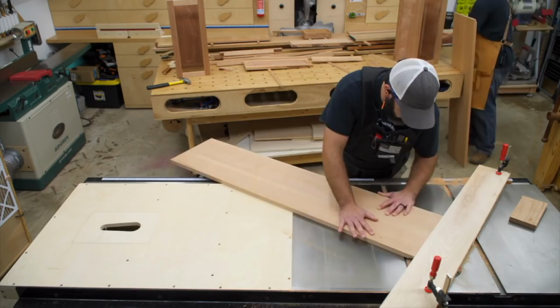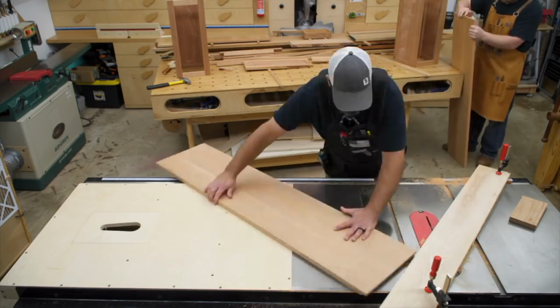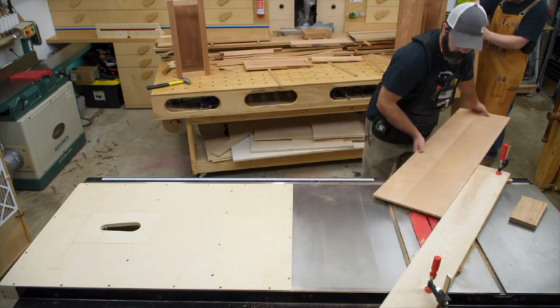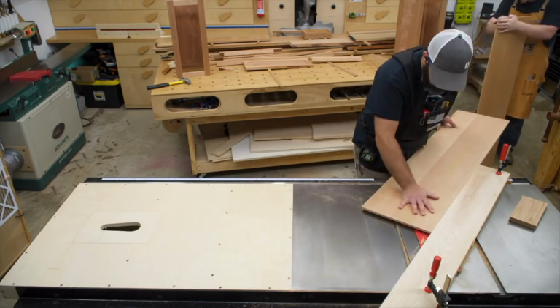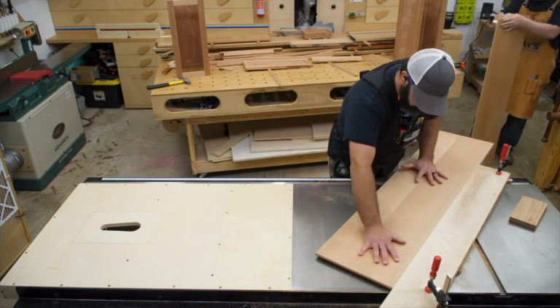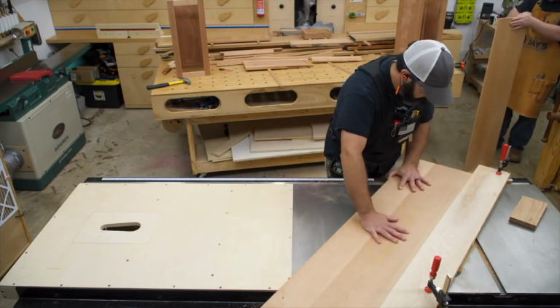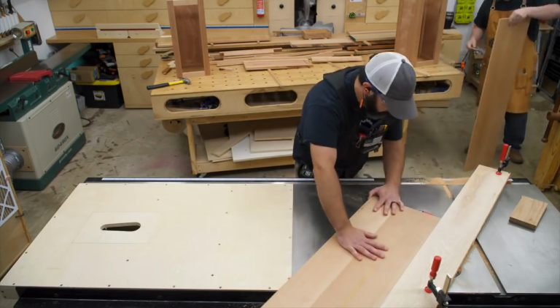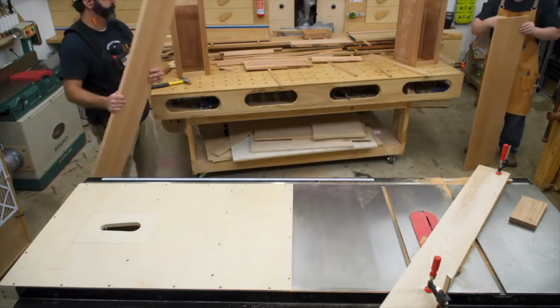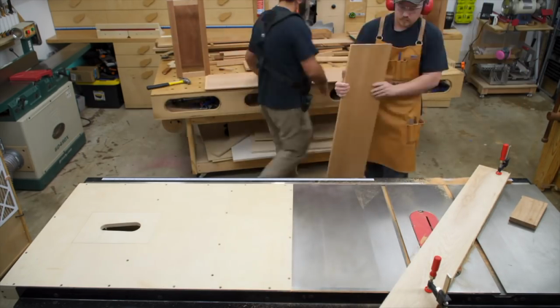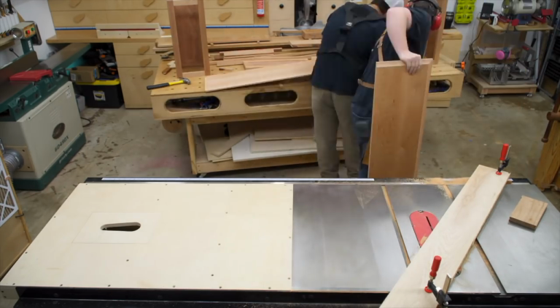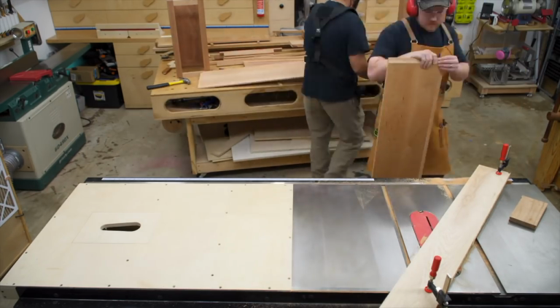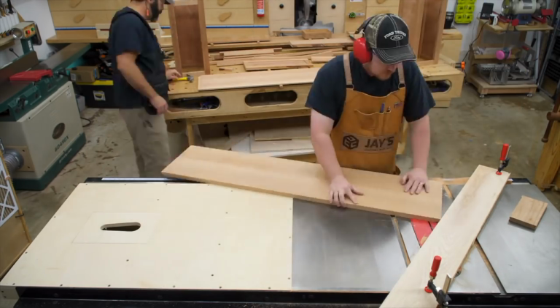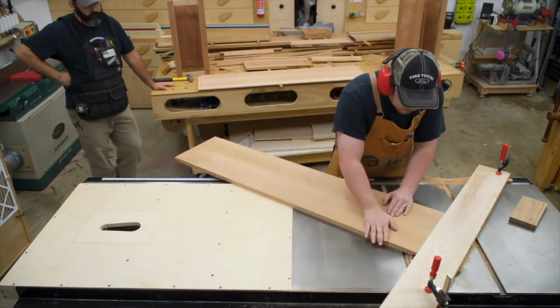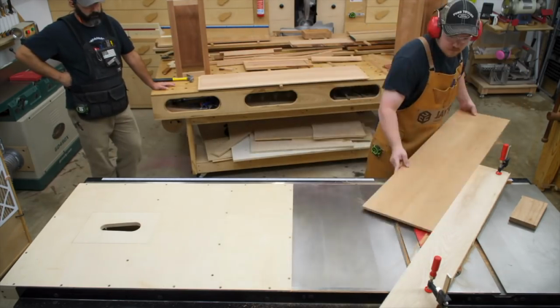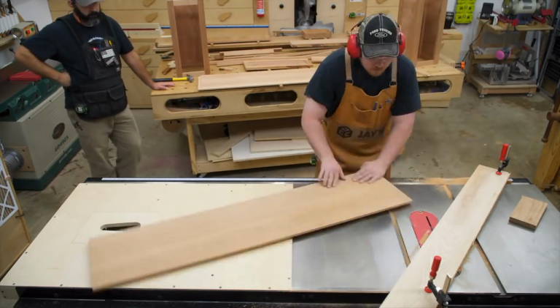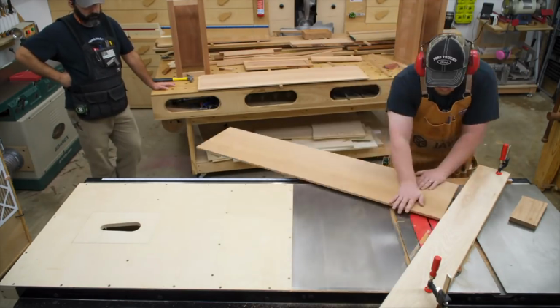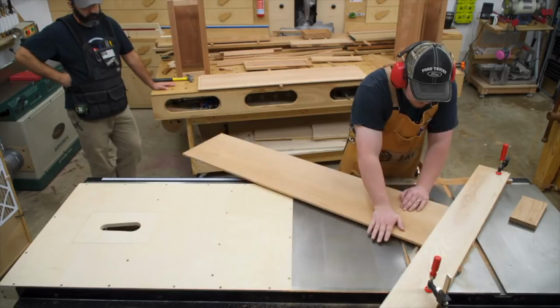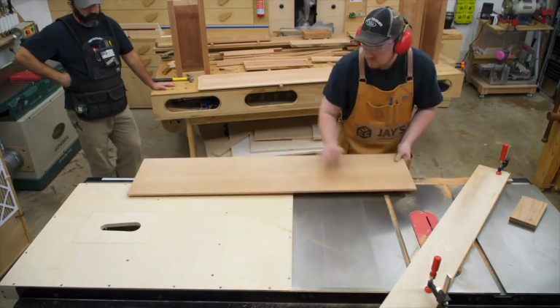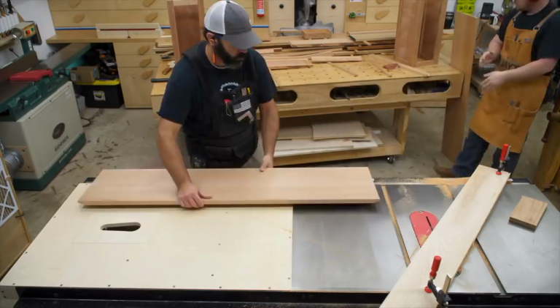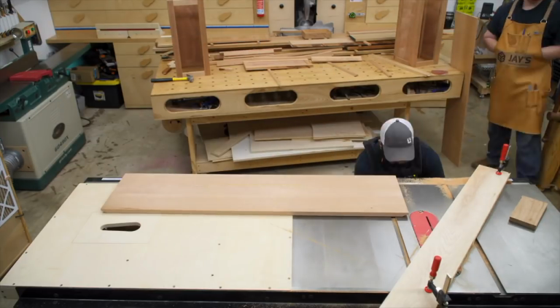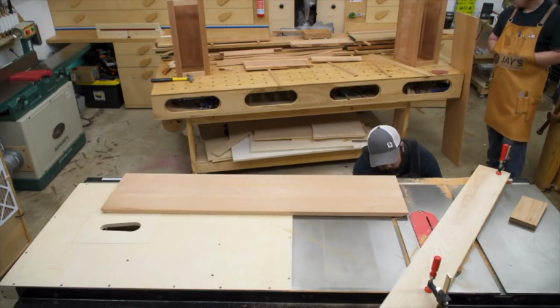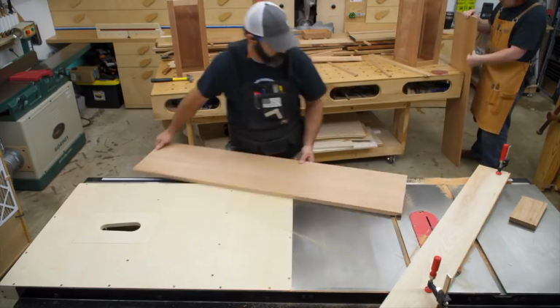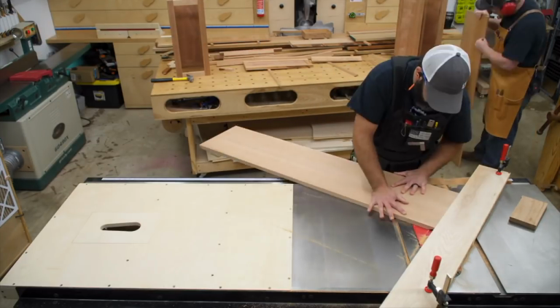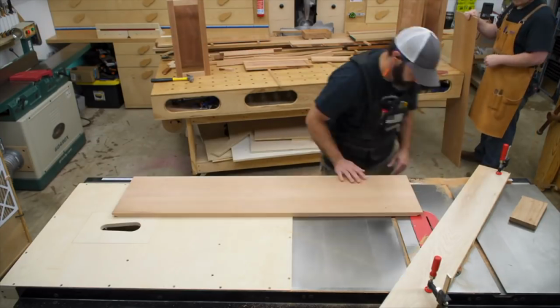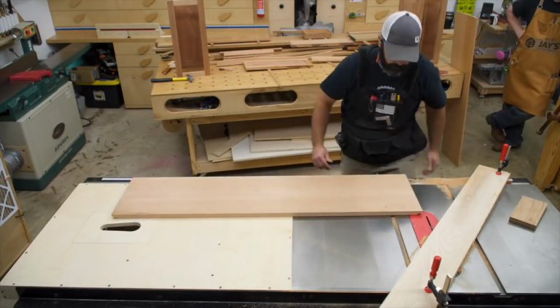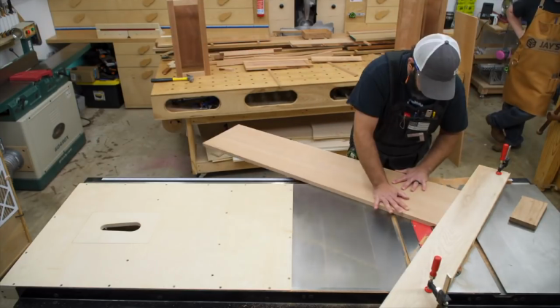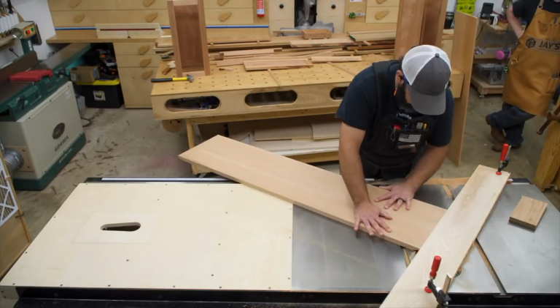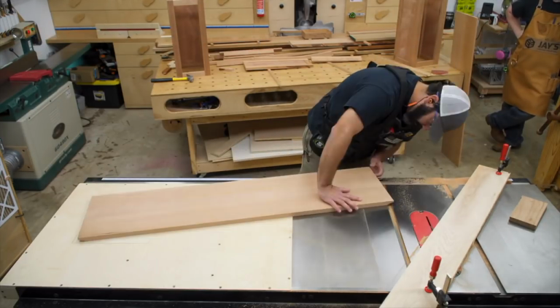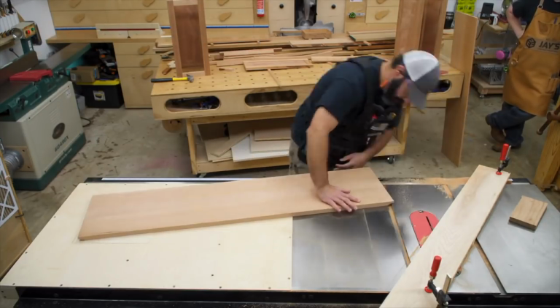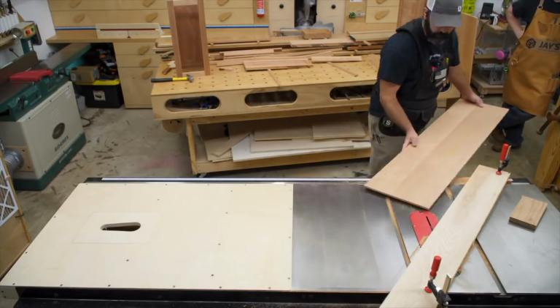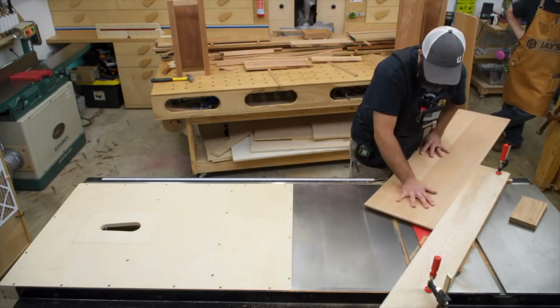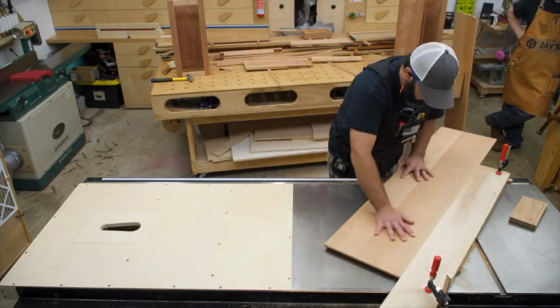I'm glad I did this — I don't know why it intimidated me, but it really was nothing to it. The main thing you need to know is just to keep your fence steady. Make sure it's clamped down and secure, because if the fence moves while you're doing this, you're just asking for trouble.